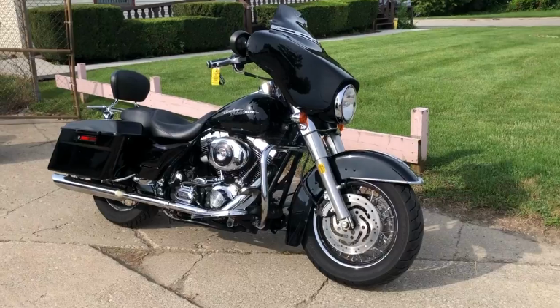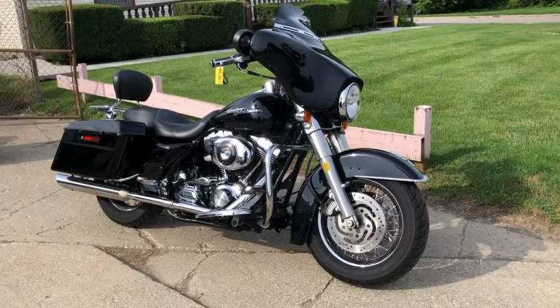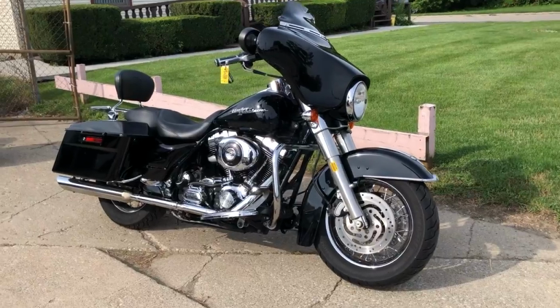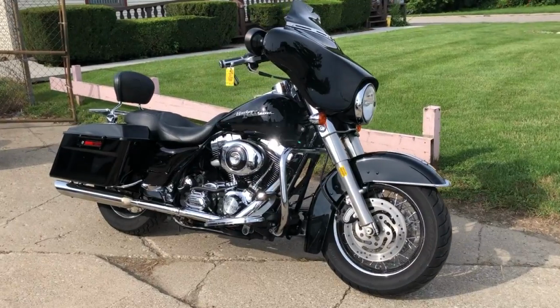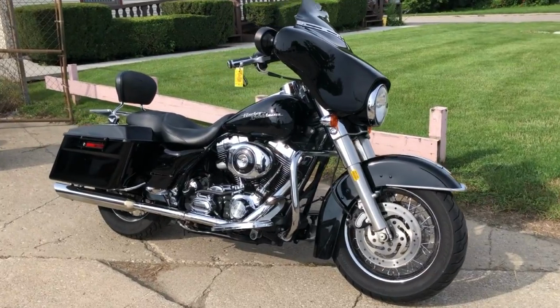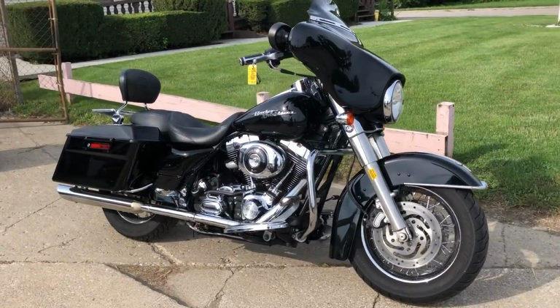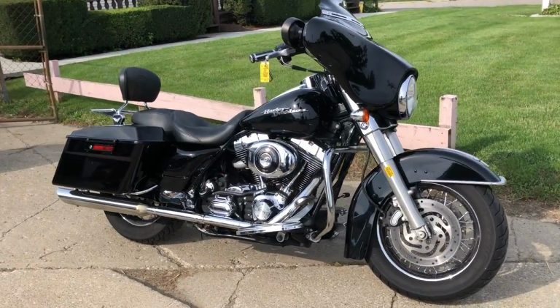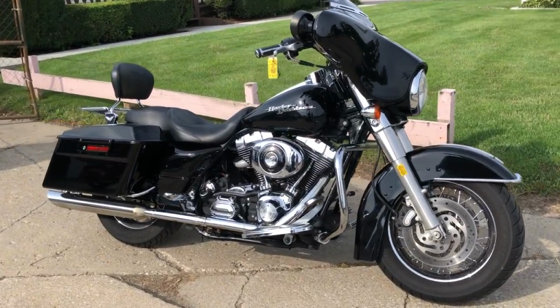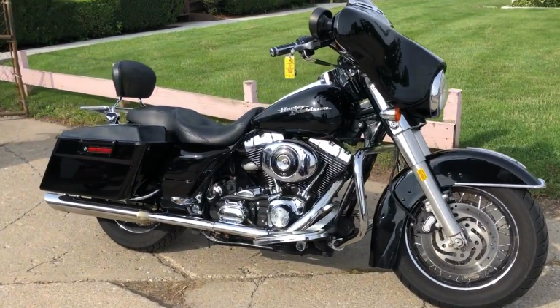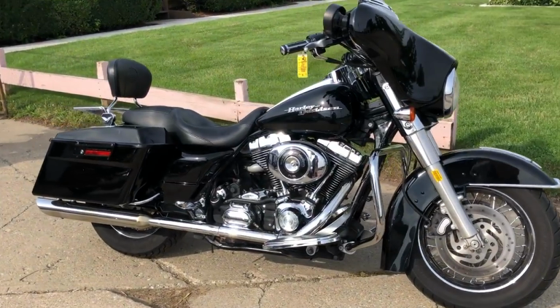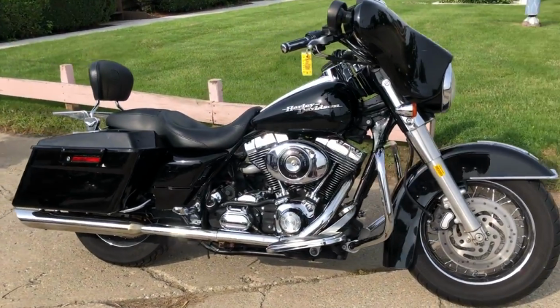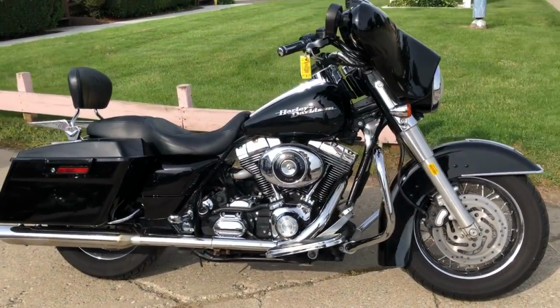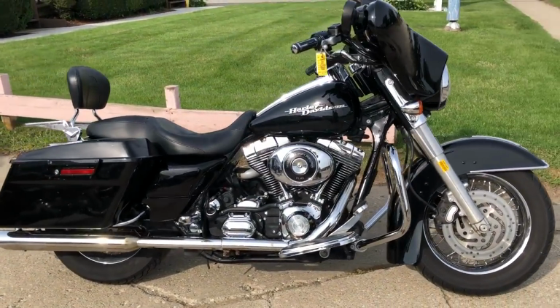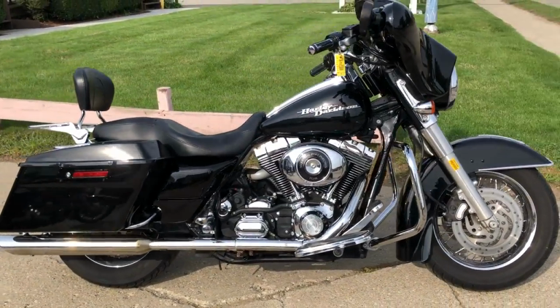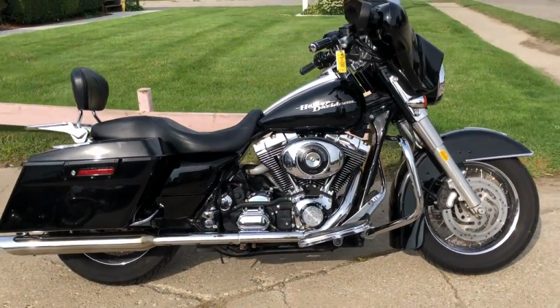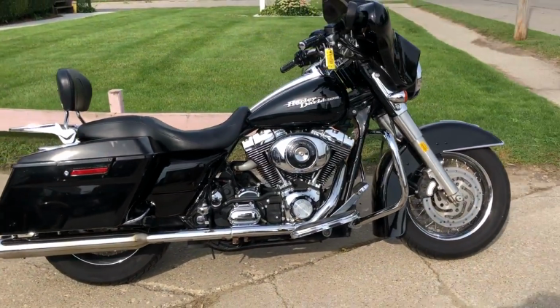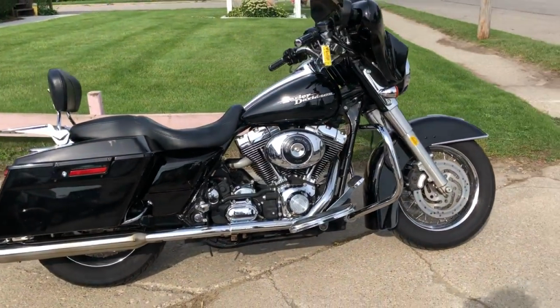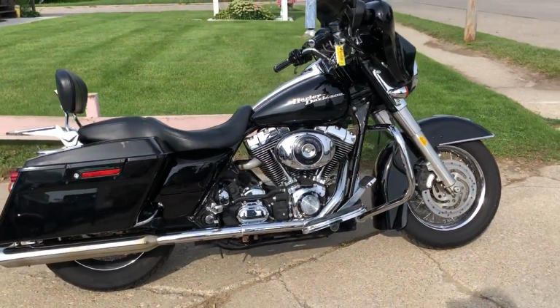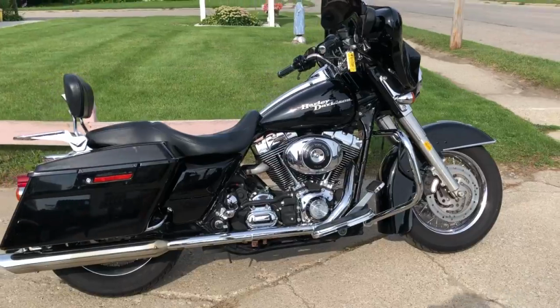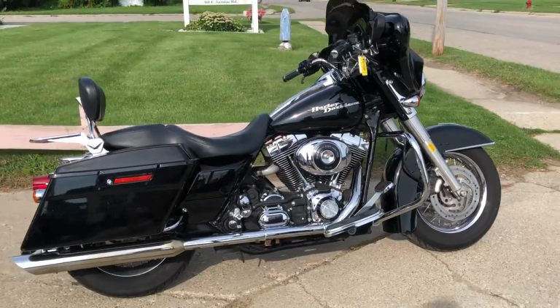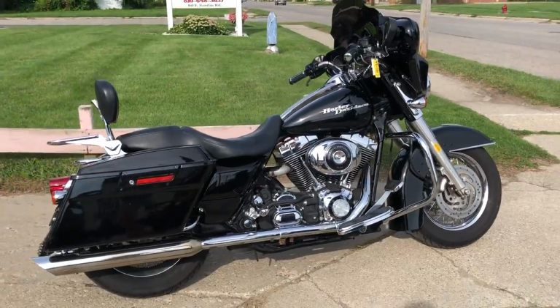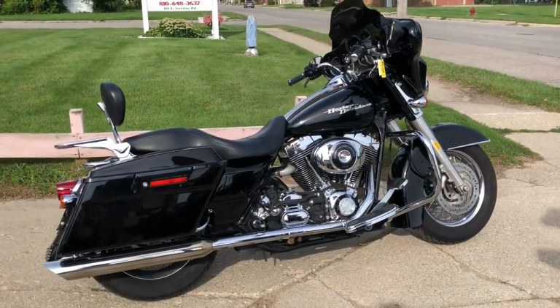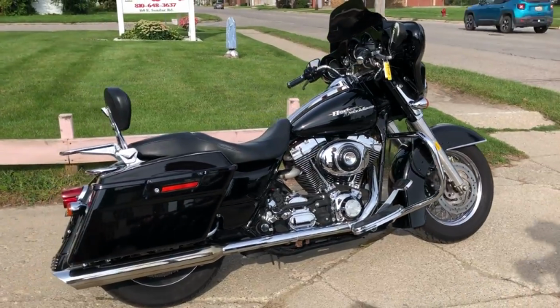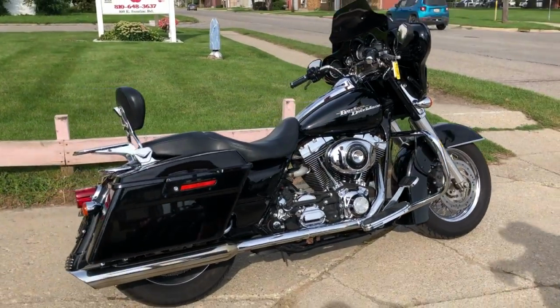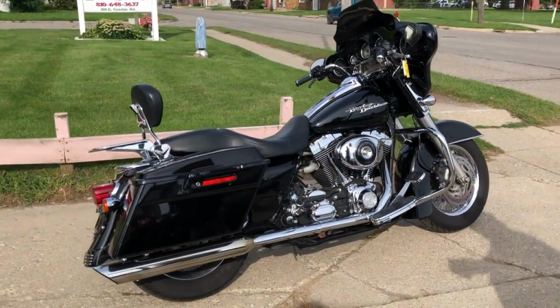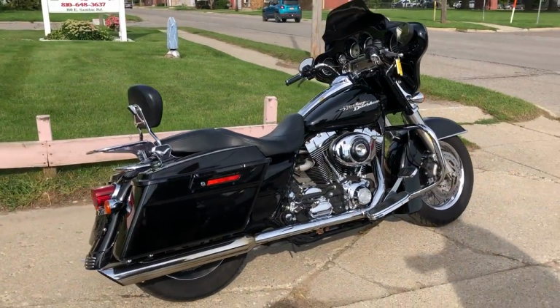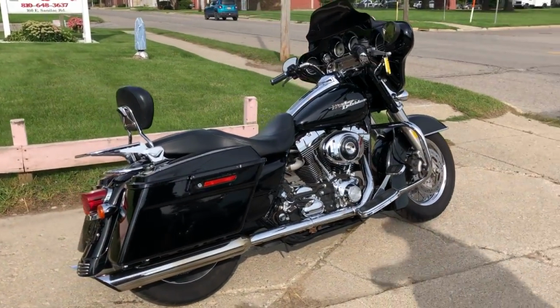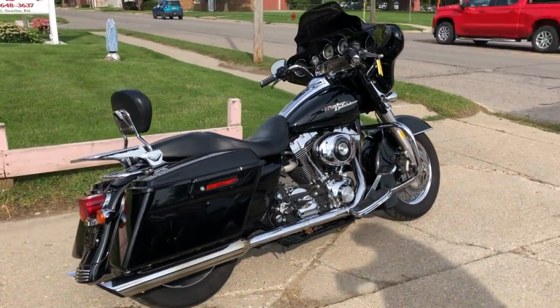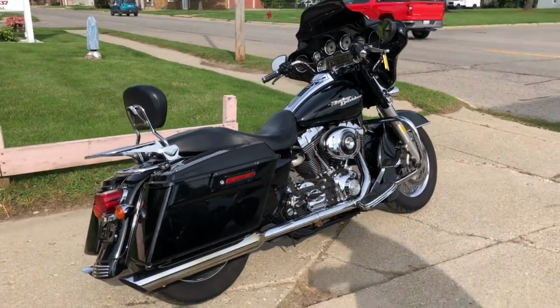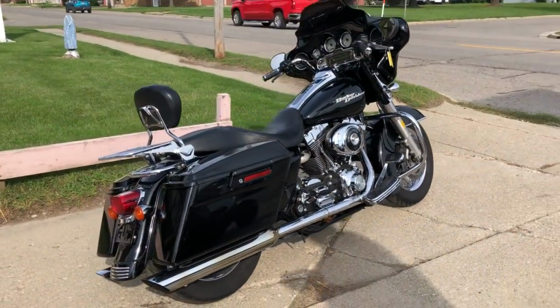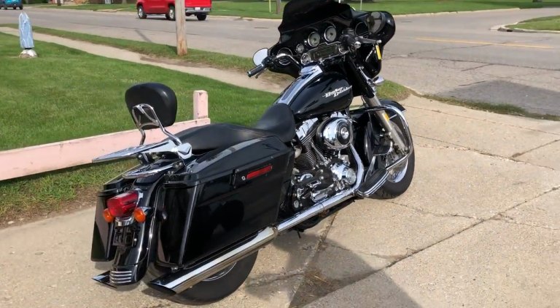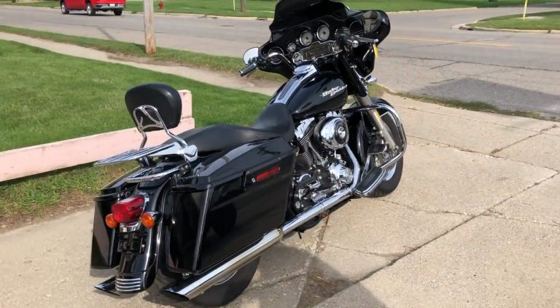Hey guys, ApprovalPowerSports.com here. Anybody looking for a nice clean Street Glide, this is it. That's a 2006 Street Glide for sale. High gloss, vivid black paint, sharp bike.